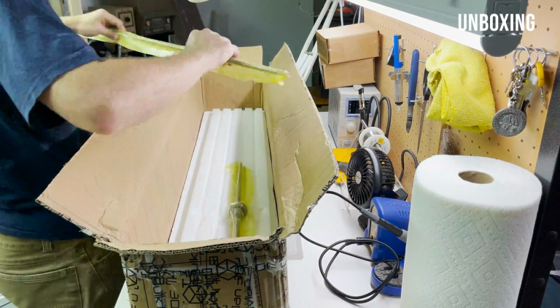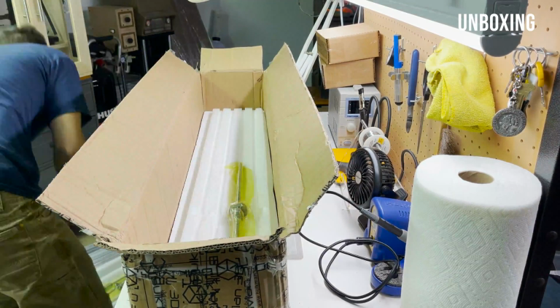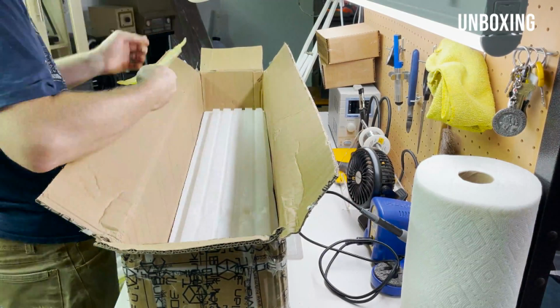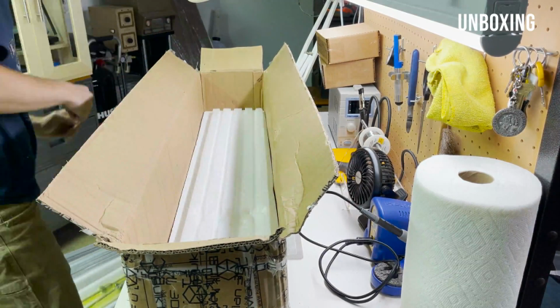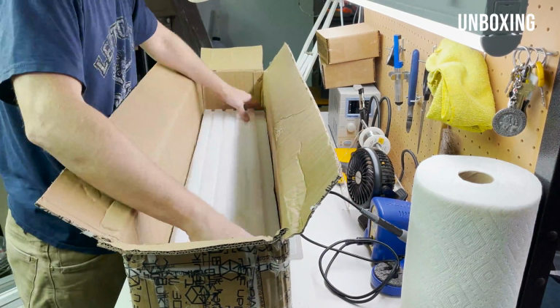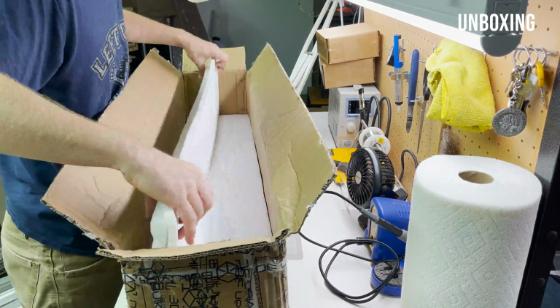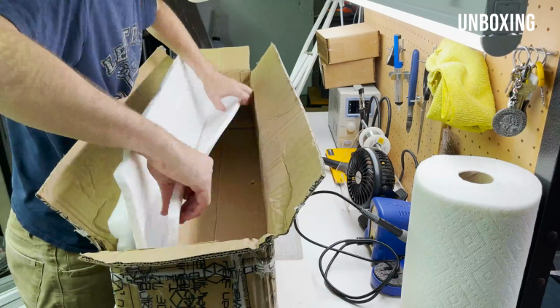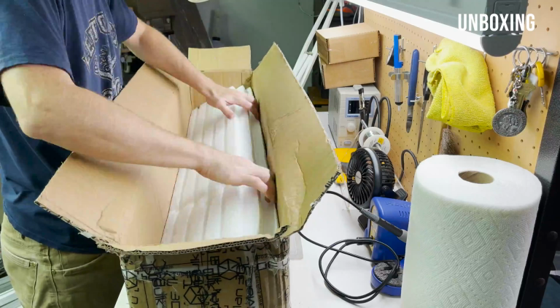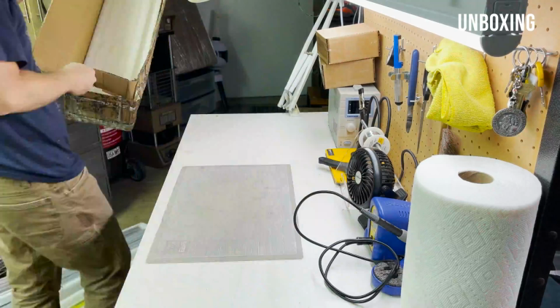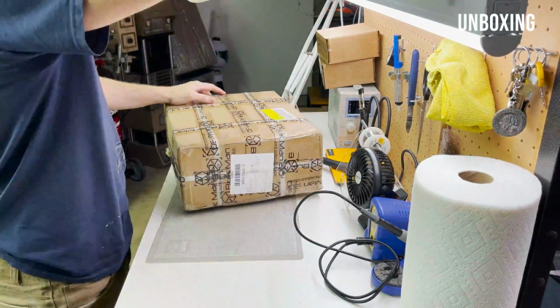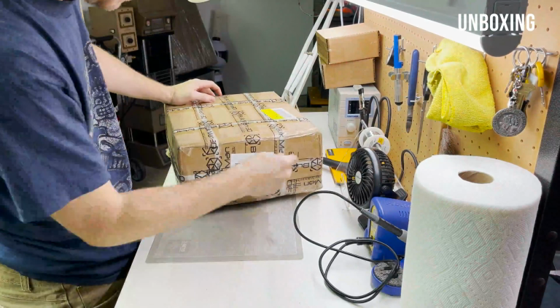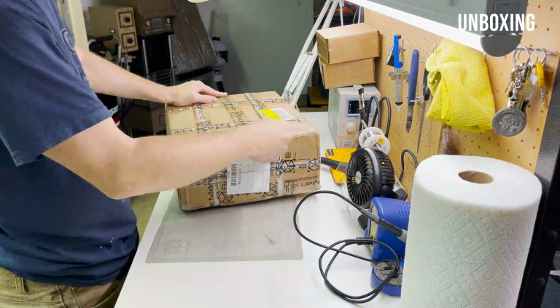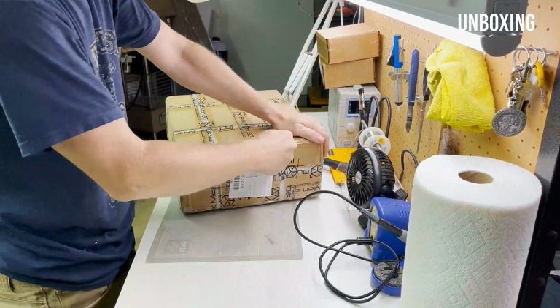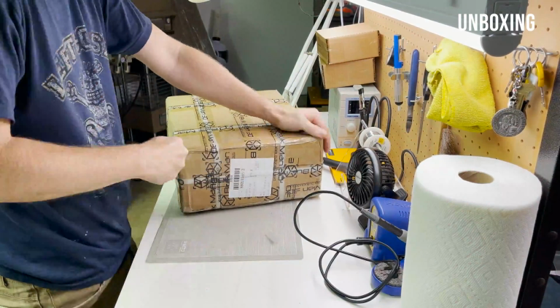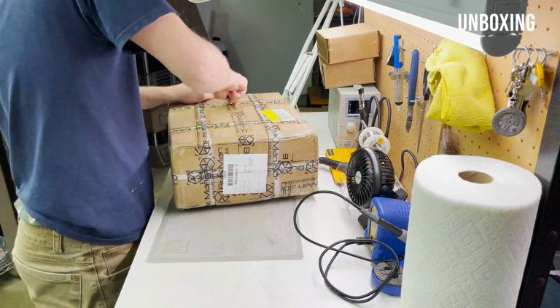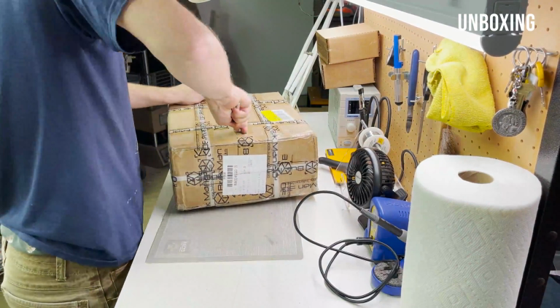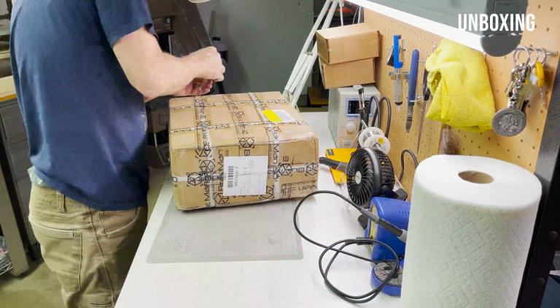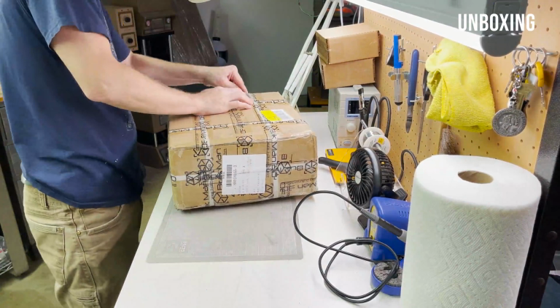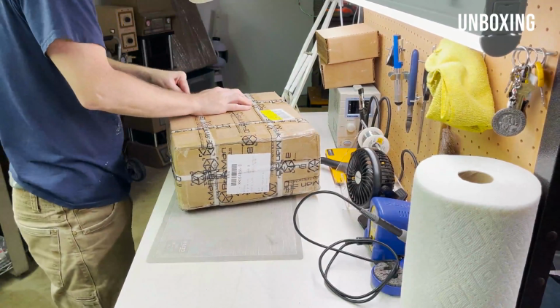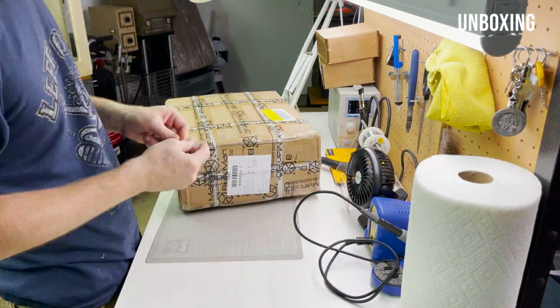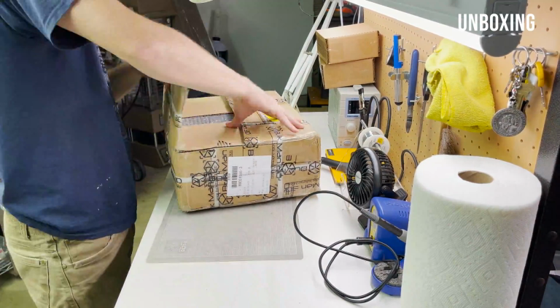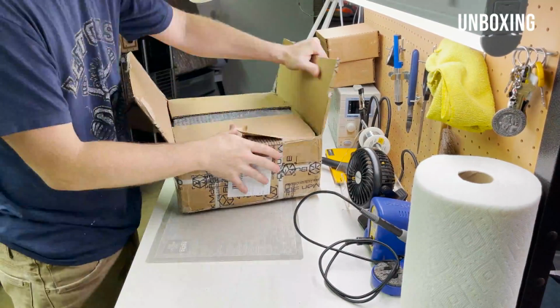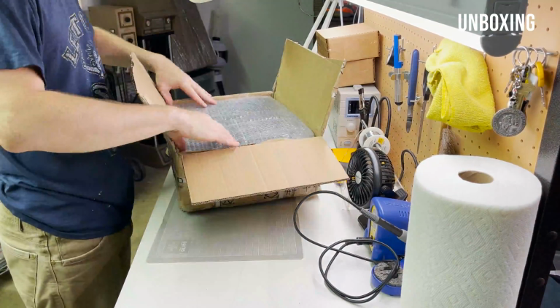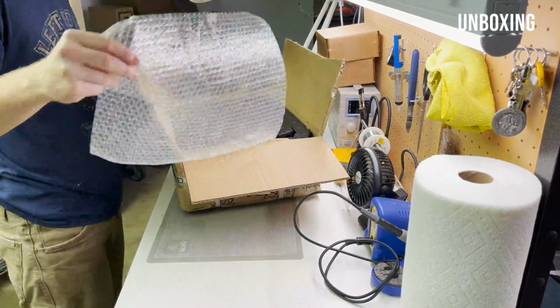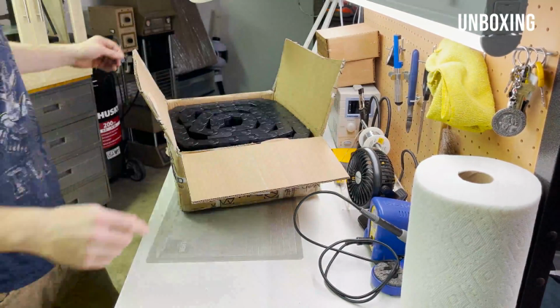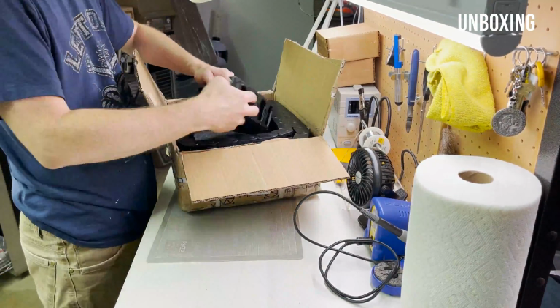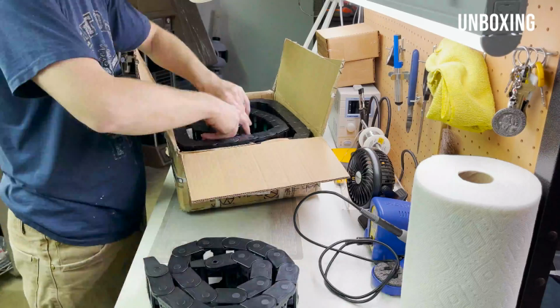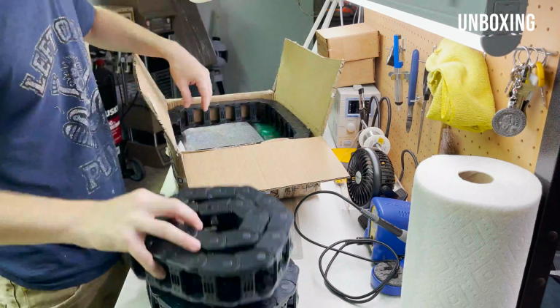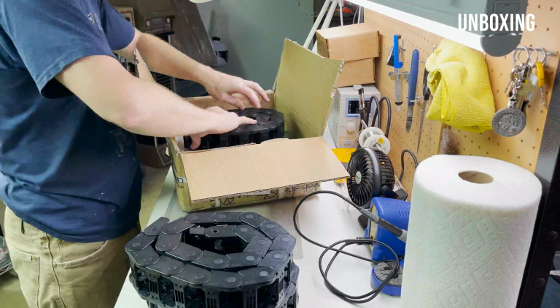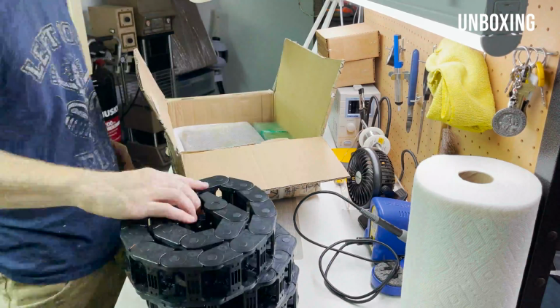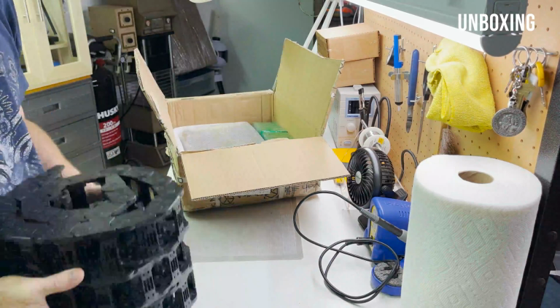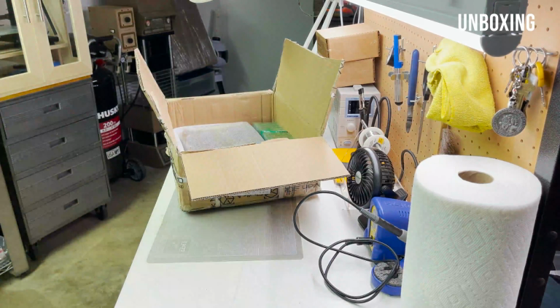As I'm unboxing everything here, you can see how well everything was packaged and all of the small hardware is well labeled so you know what you're looking at.